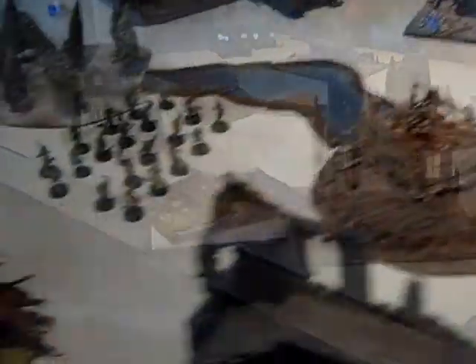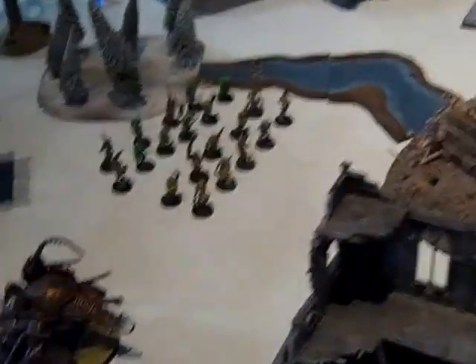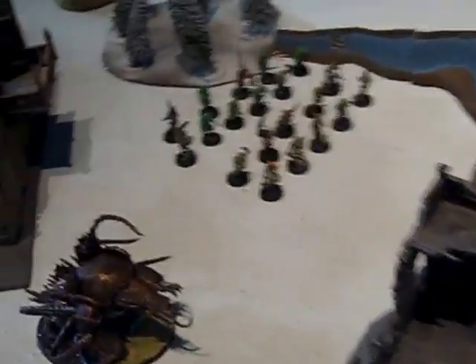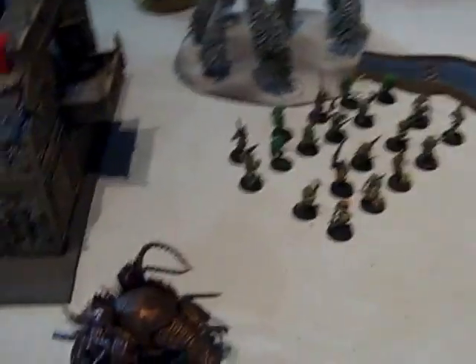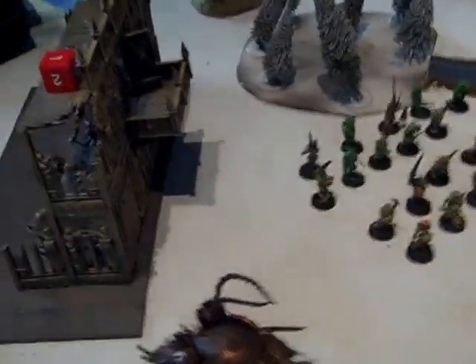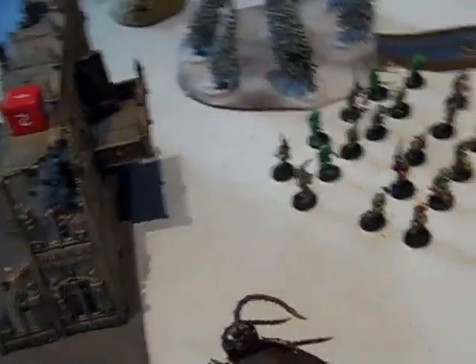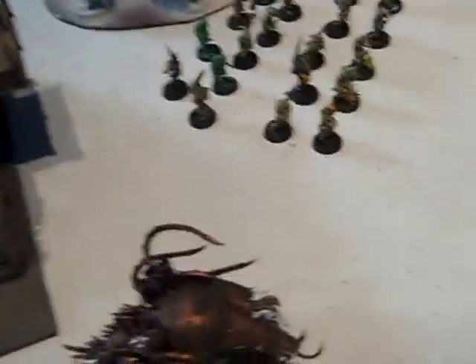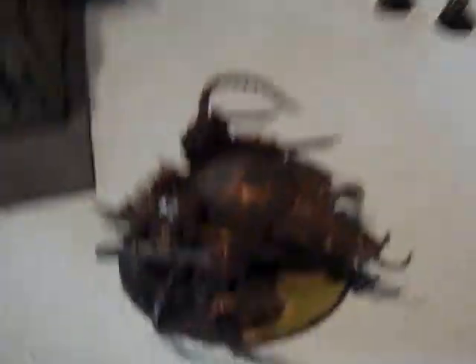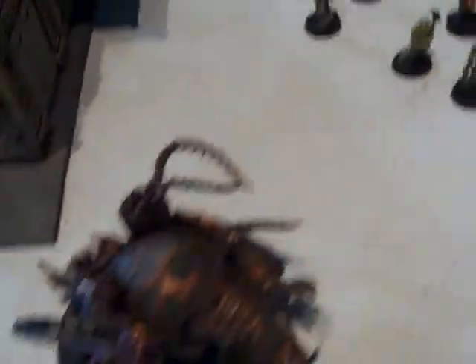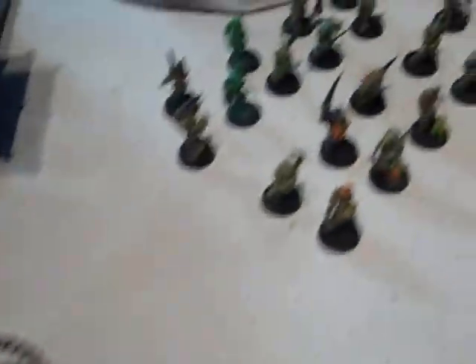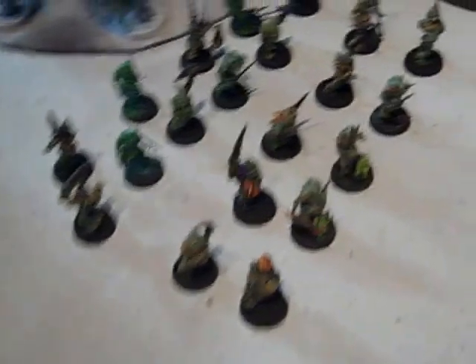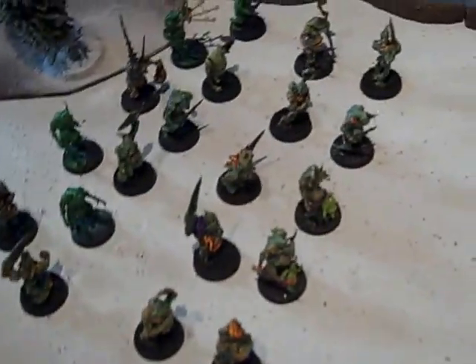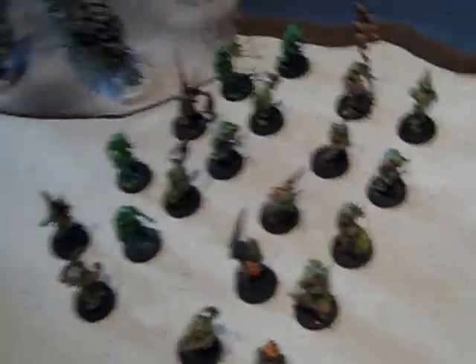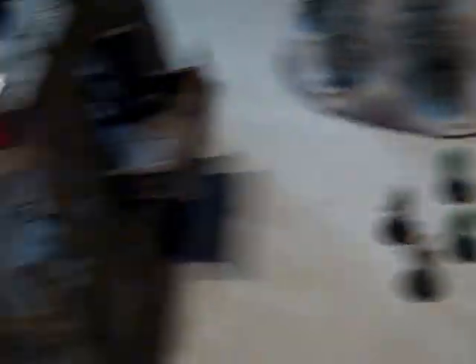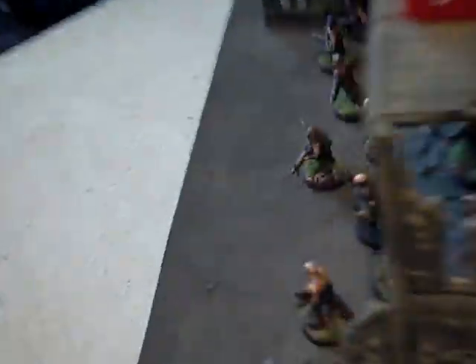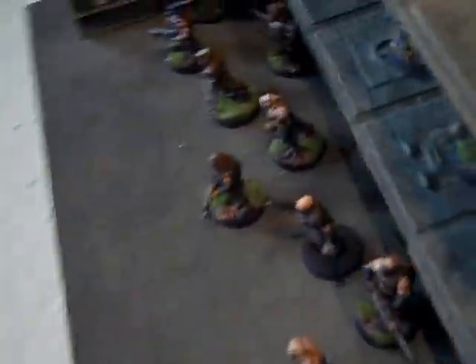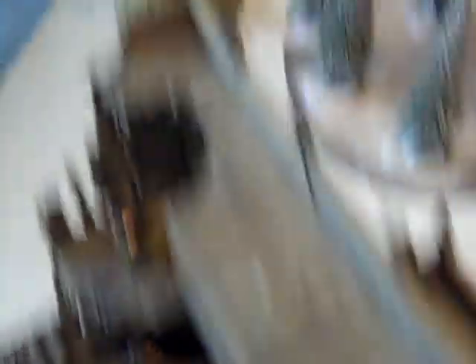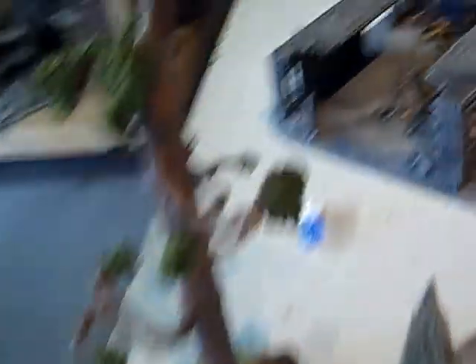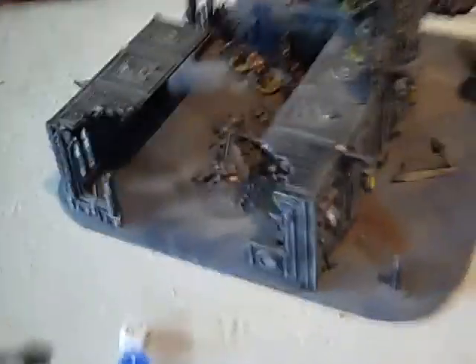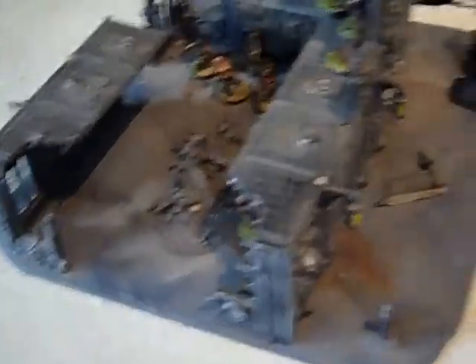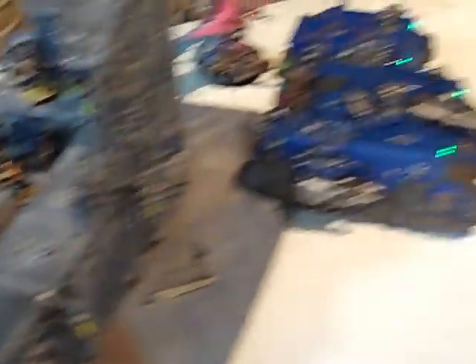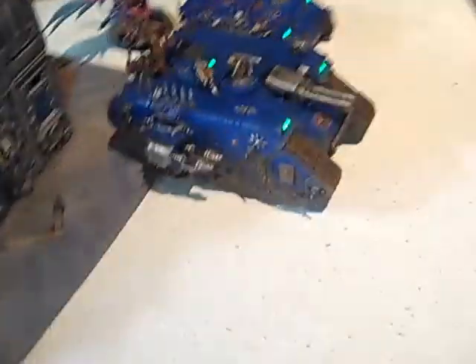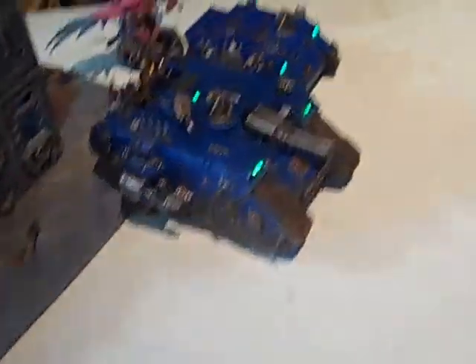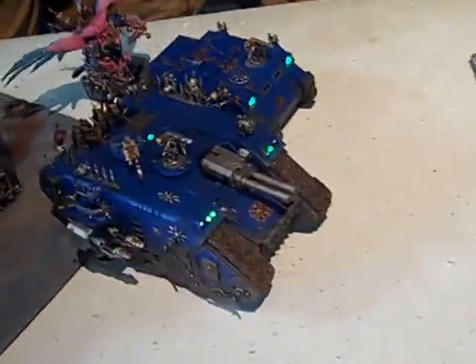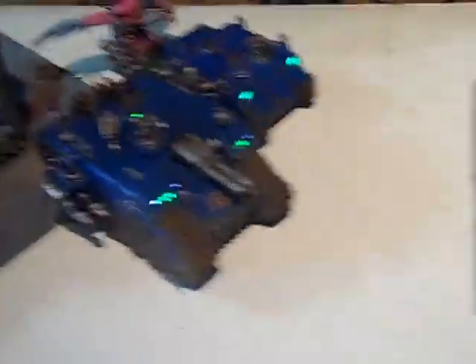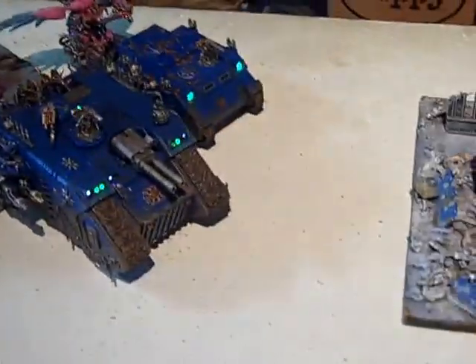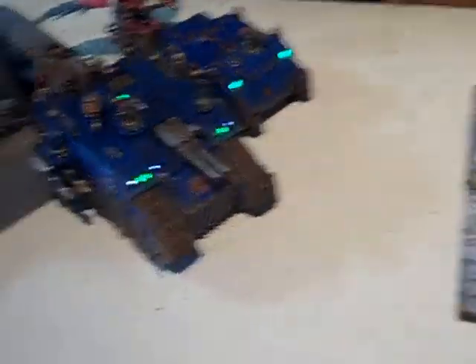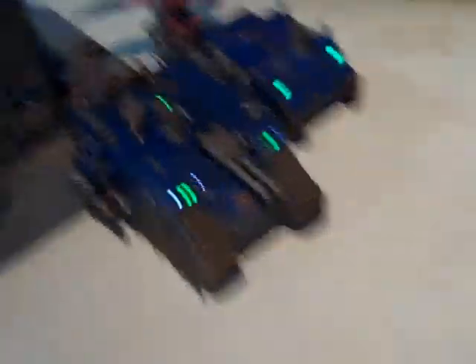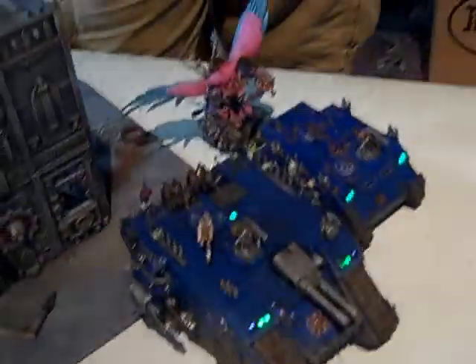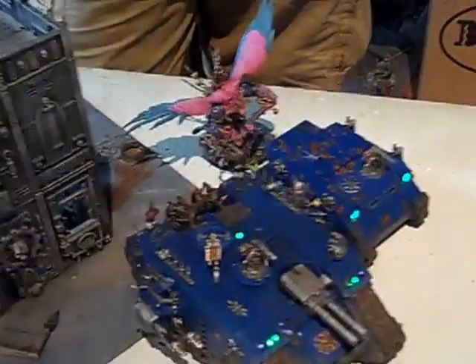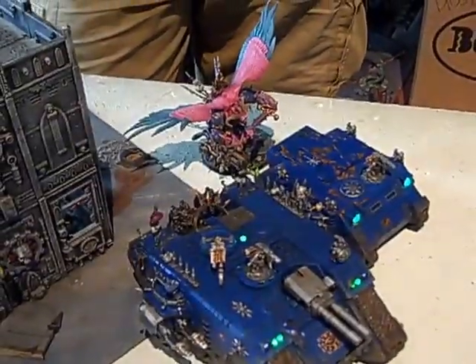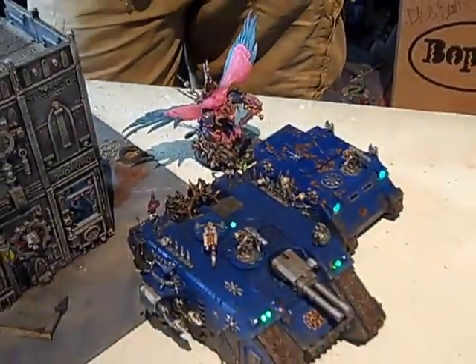Here is deployment. The Chaos side has the Mauler Fiend, zombies, more zombies, more zombies, a Land Raider, ten men in a Rhino, and a Demon Prince.